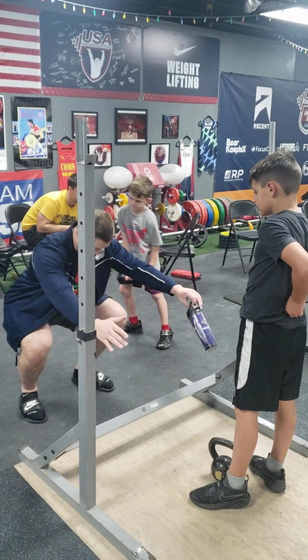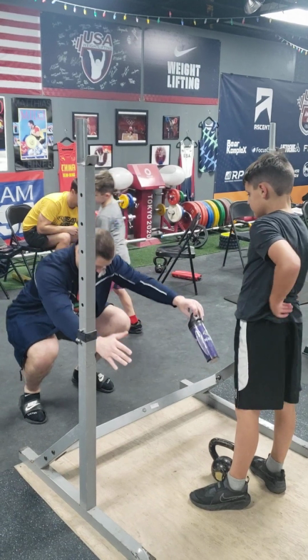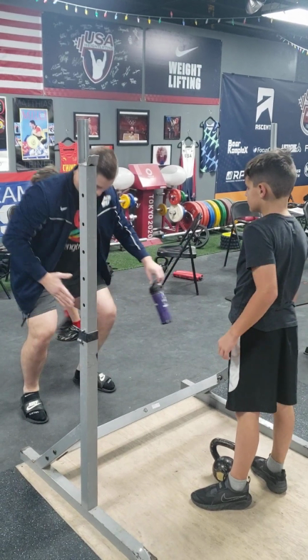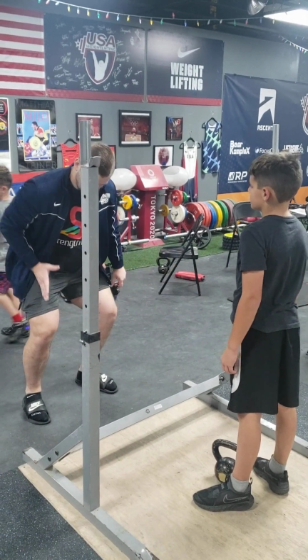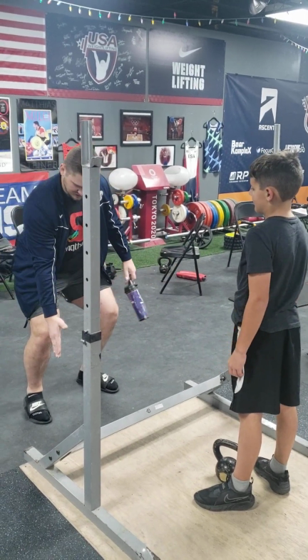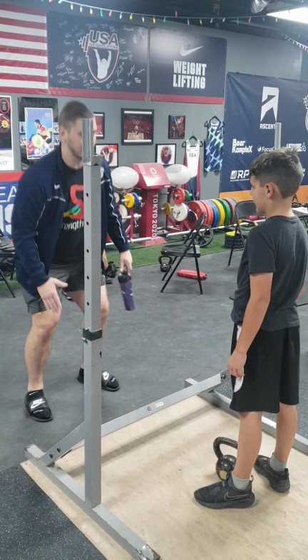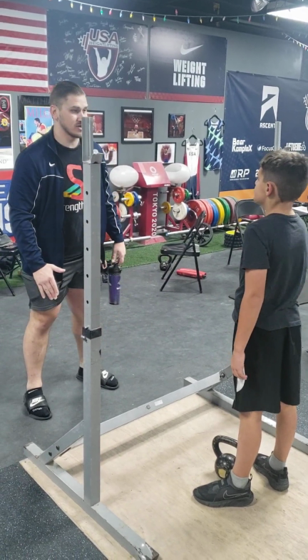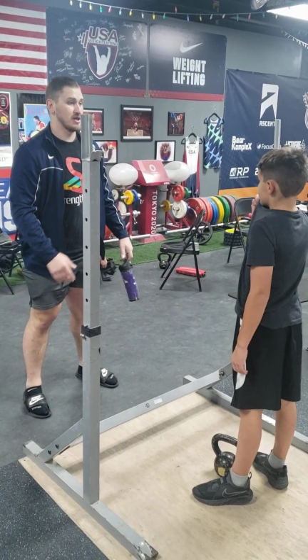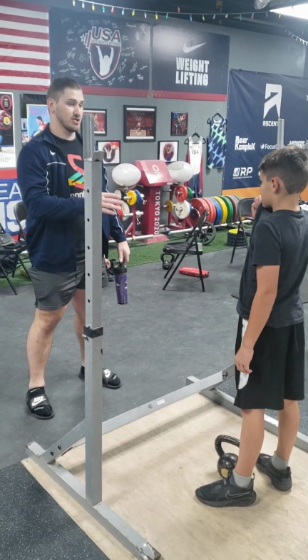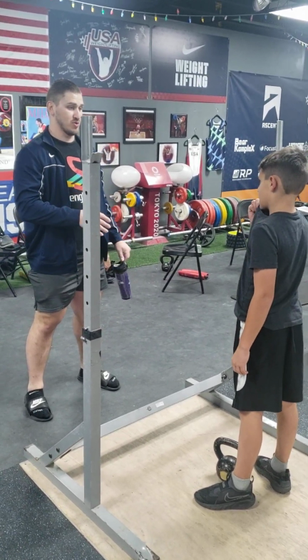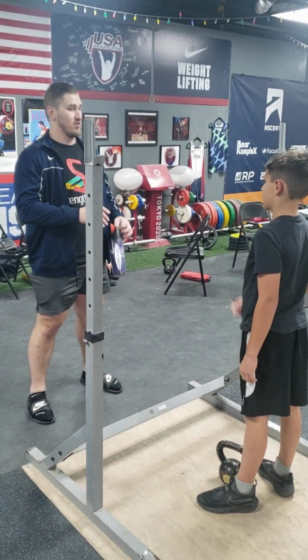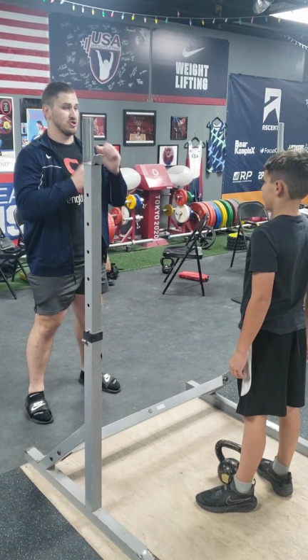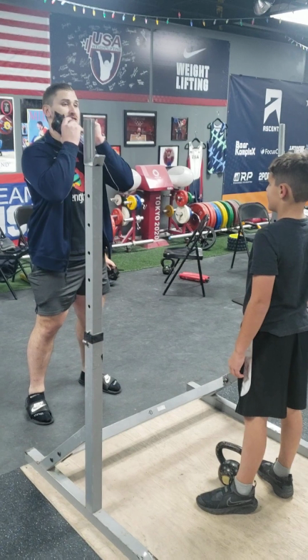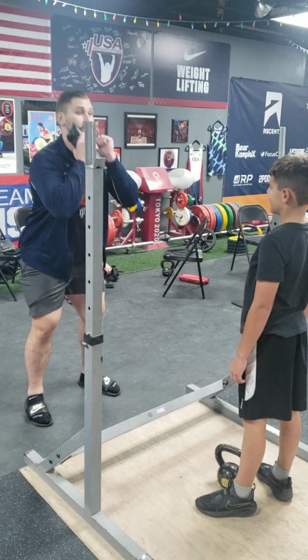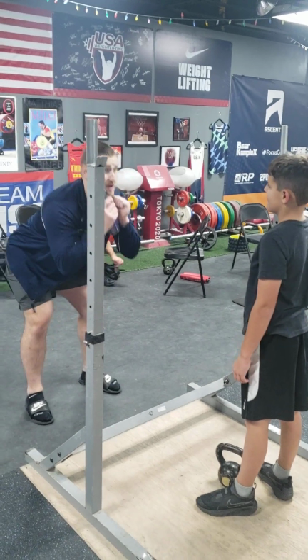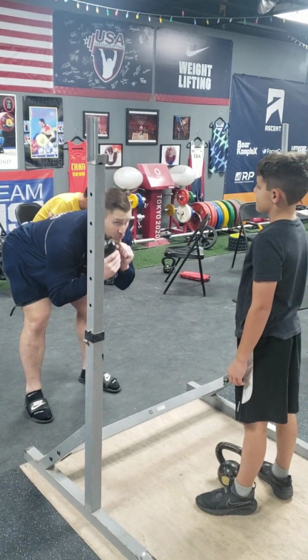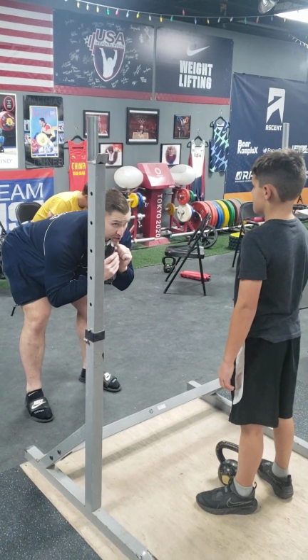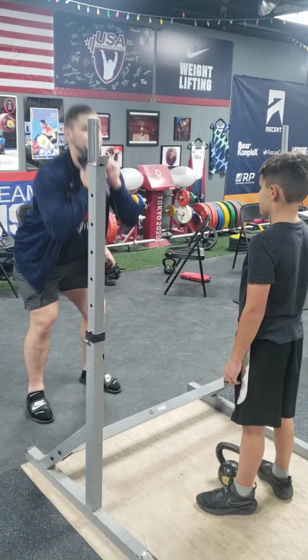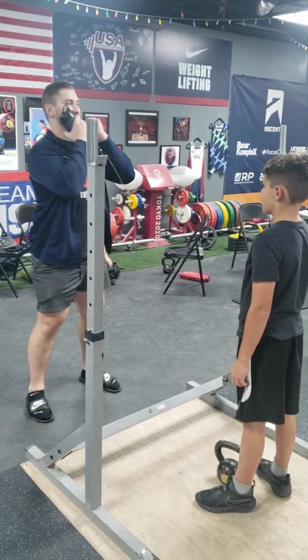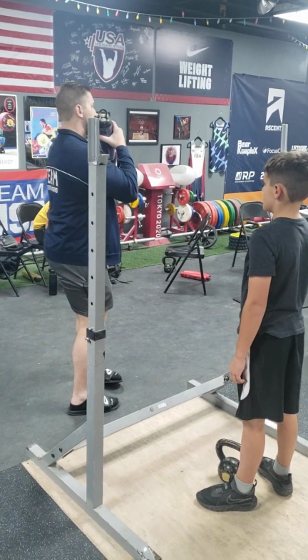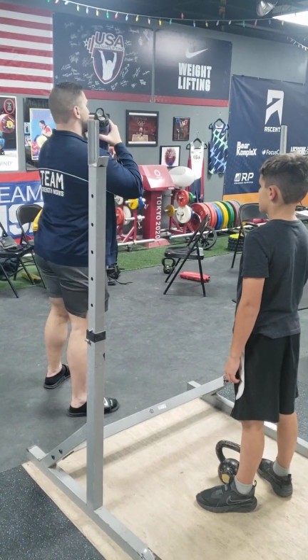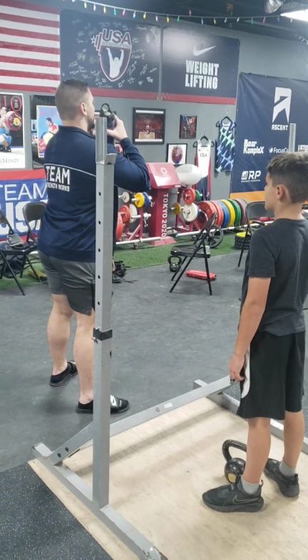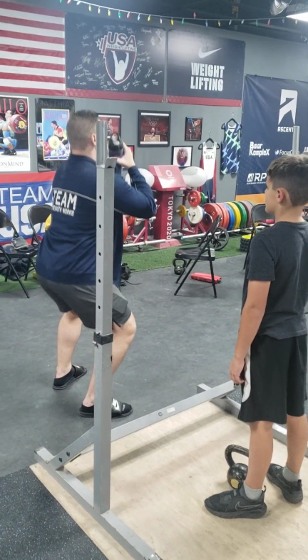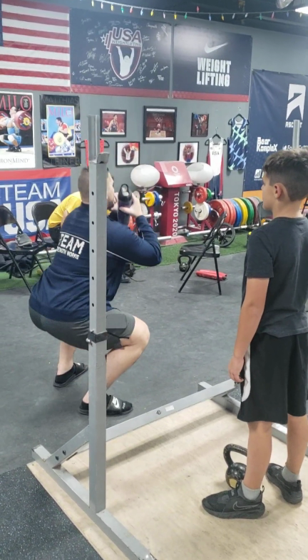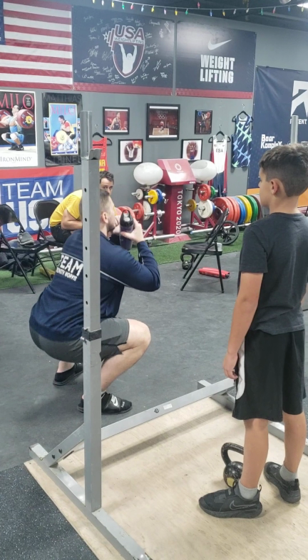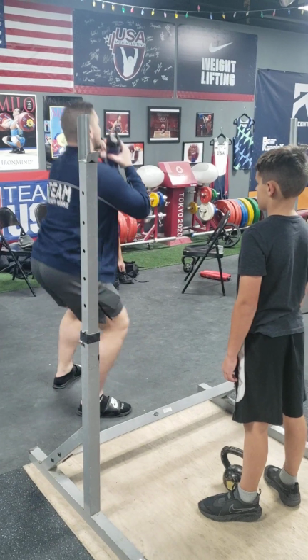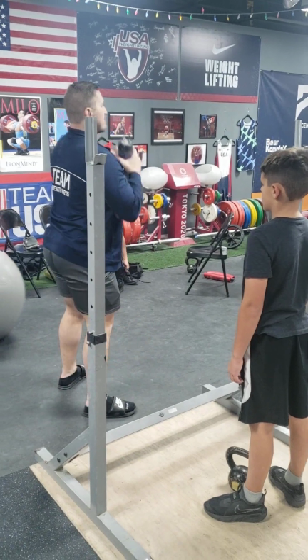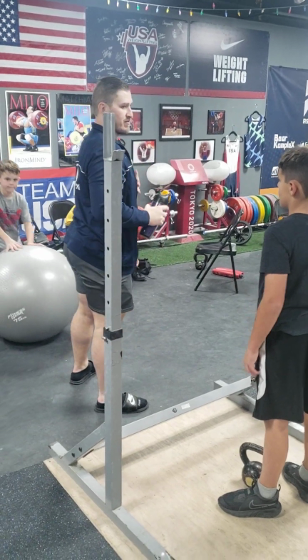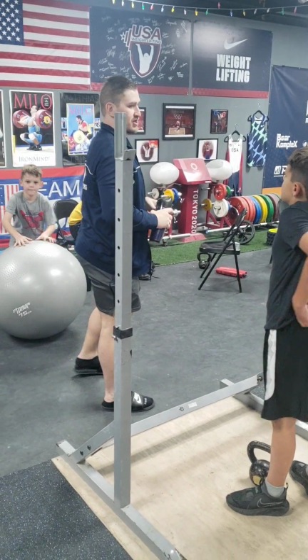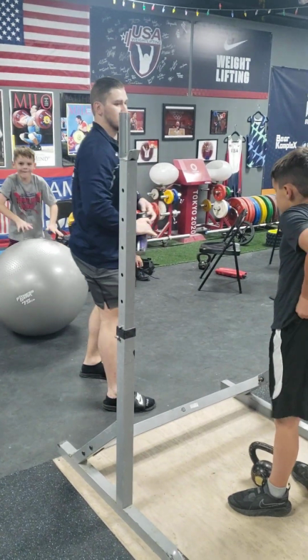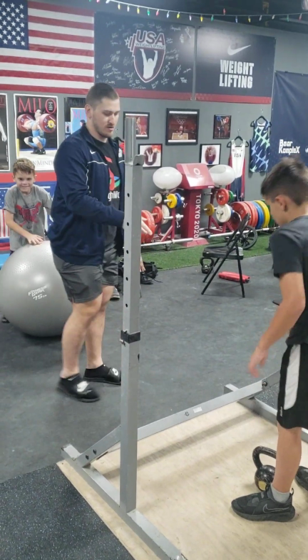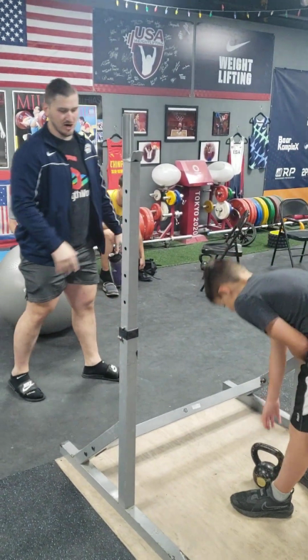So squat — toes and knees in the same direction. Also on the squat, you don't want to let your chest come down this way. Watch my butt — just go straight down, straight back up, keep my chest up. Okay? Try again.